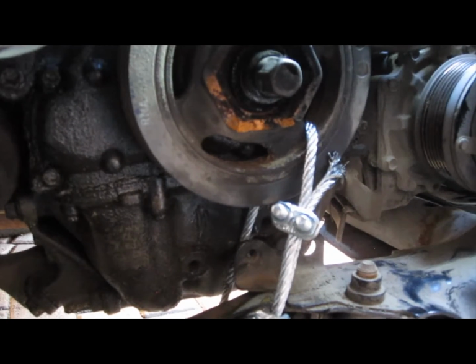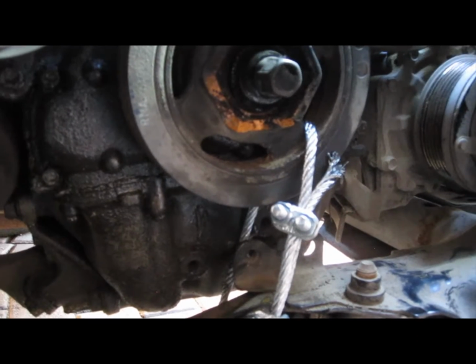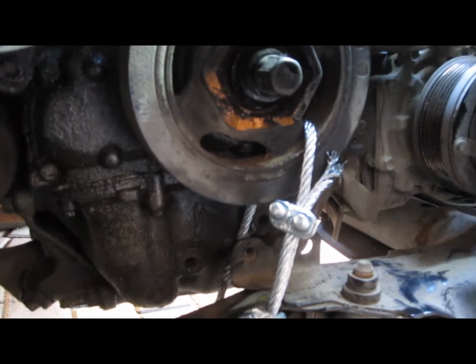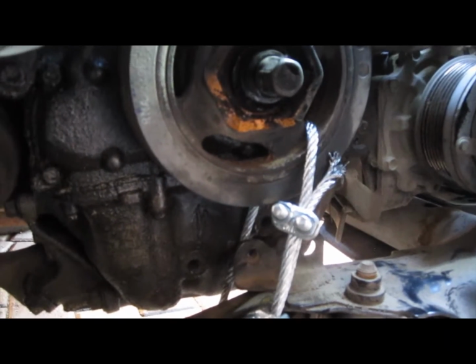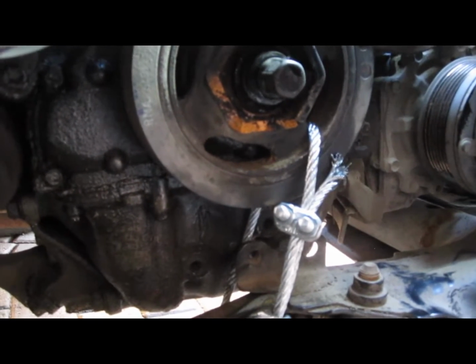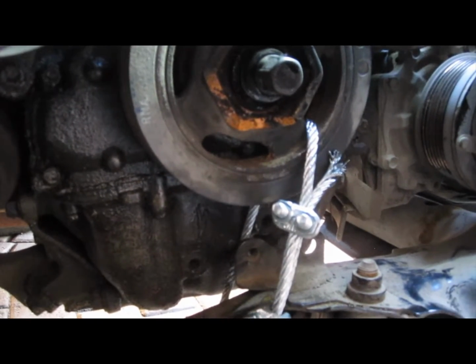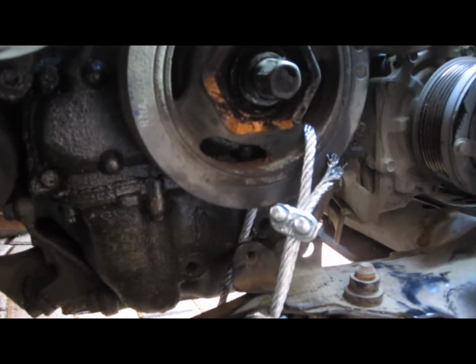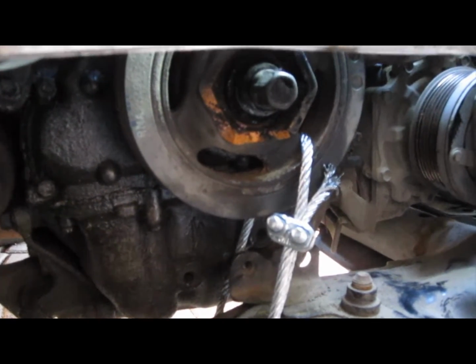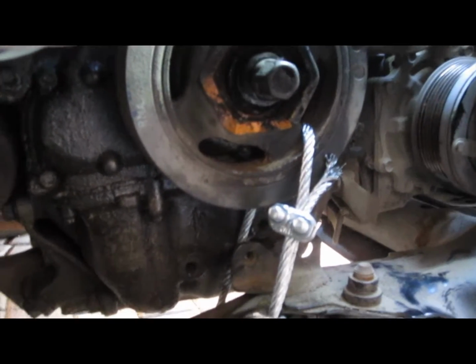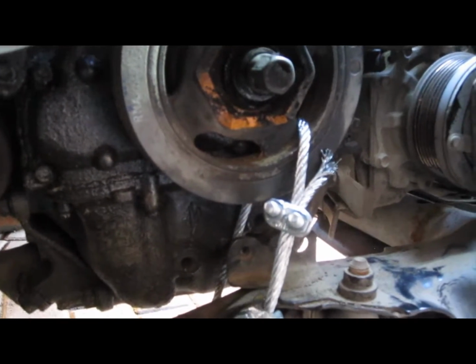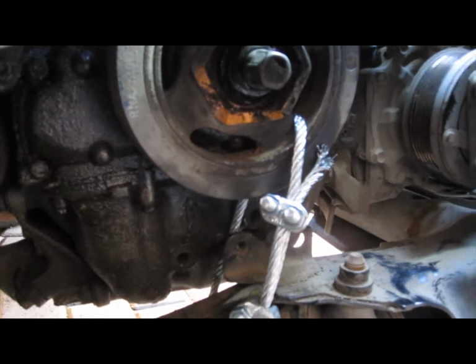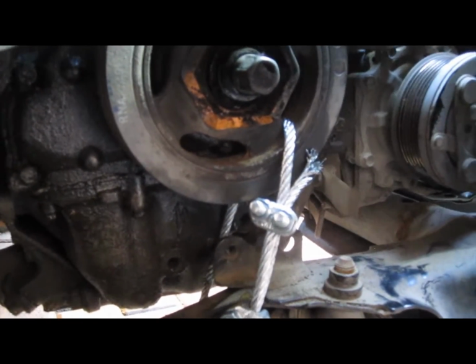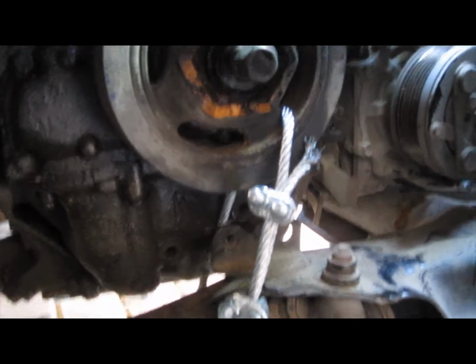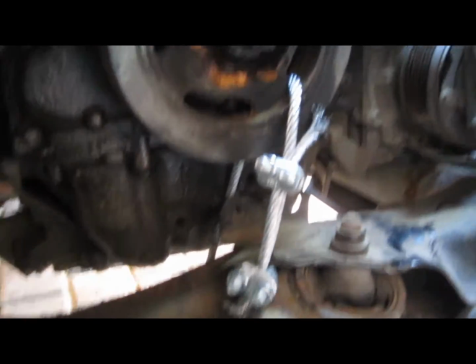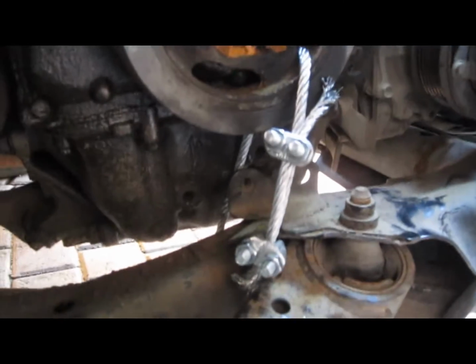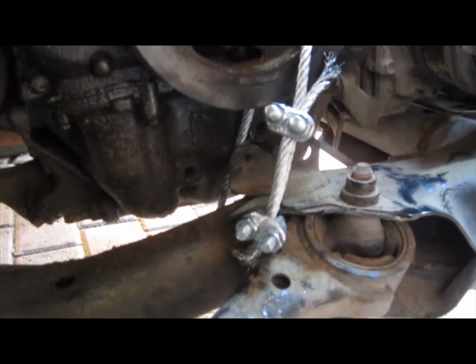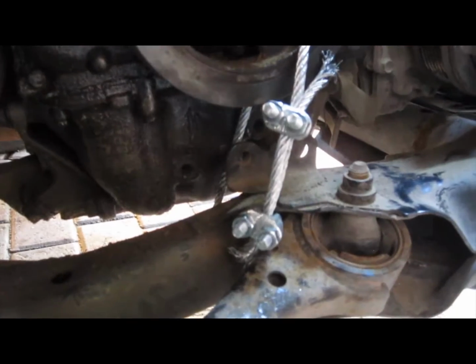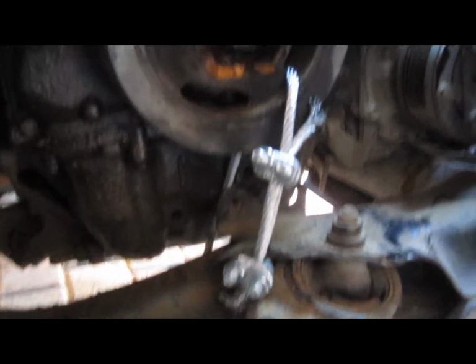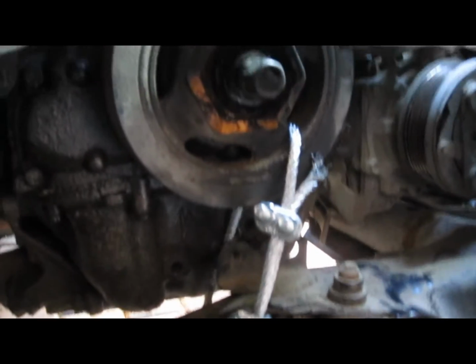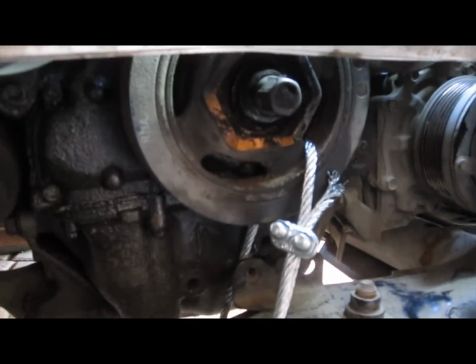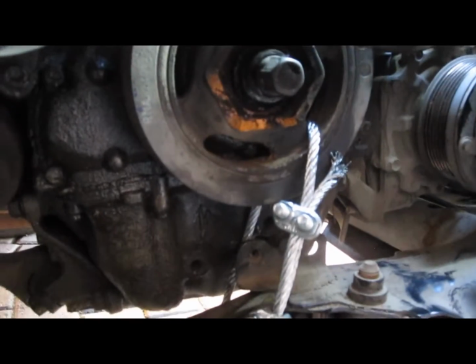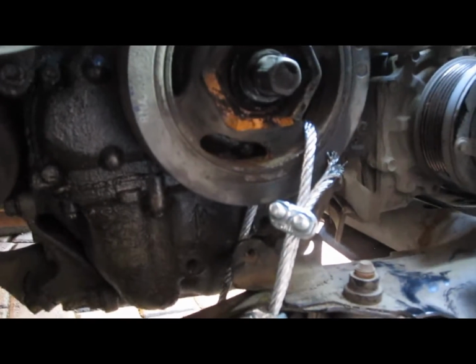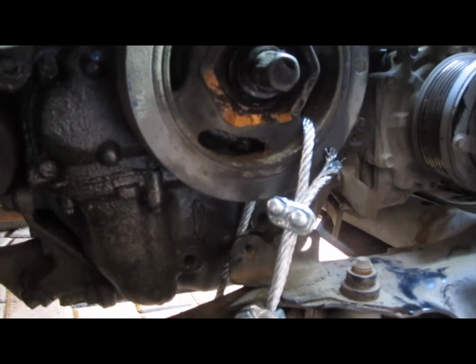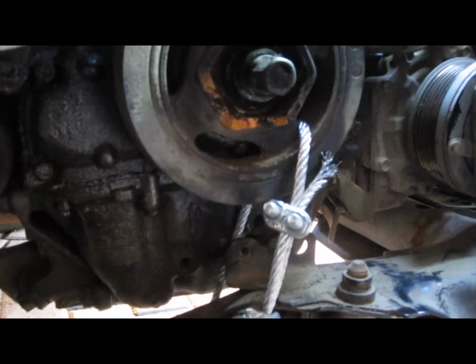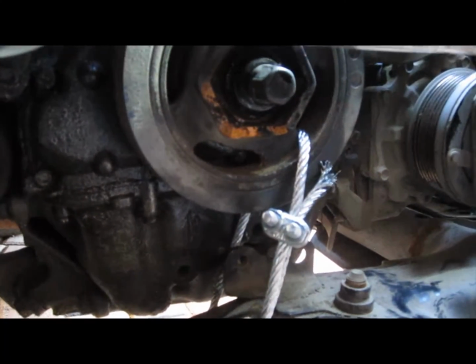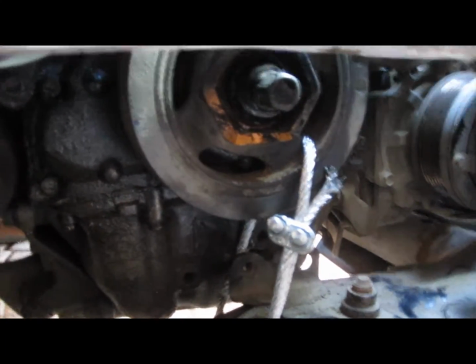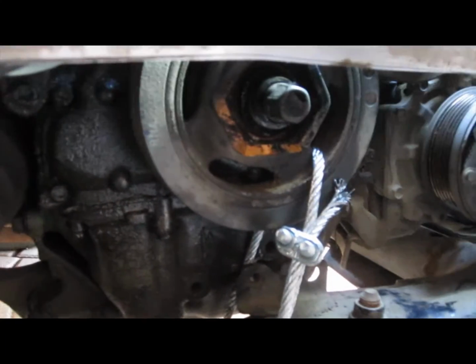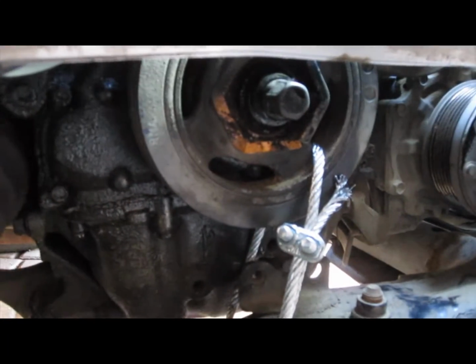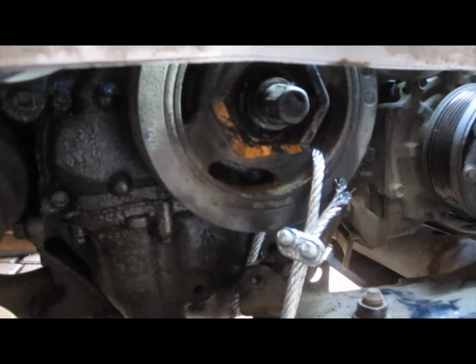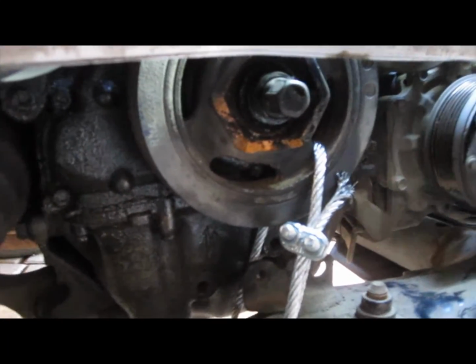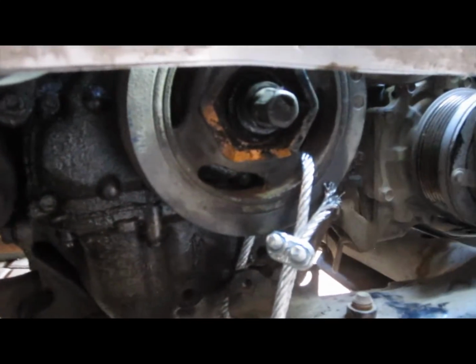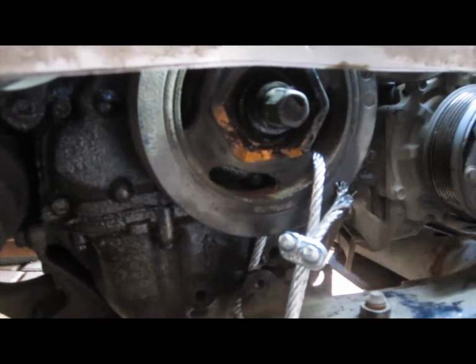I had my big bar on there and I was bouncing on the thing like crazy, so it did finally let go, and that was a happy day for me. Hopefully this helps you. Talk to you later.